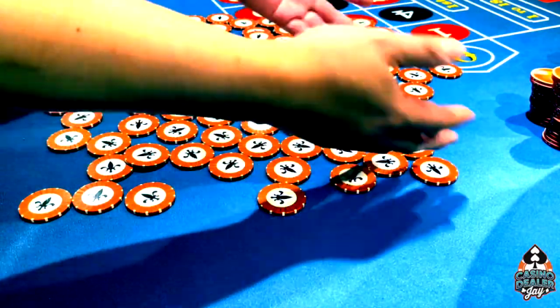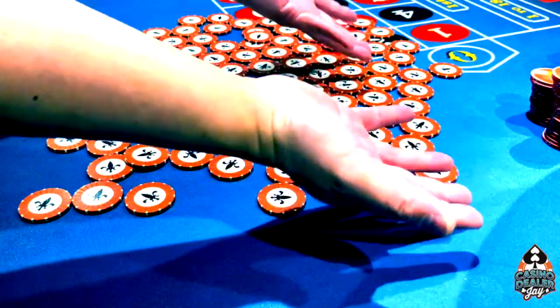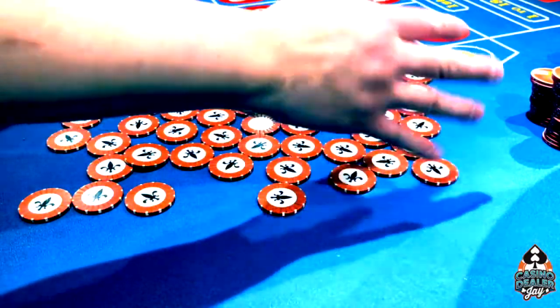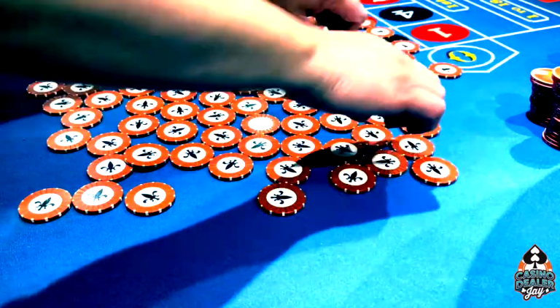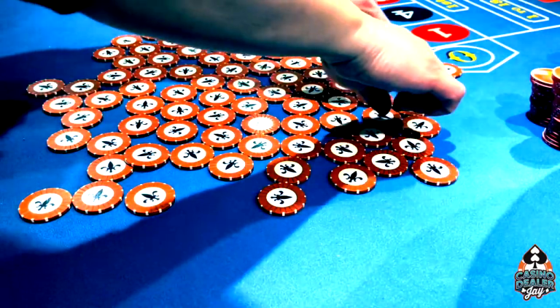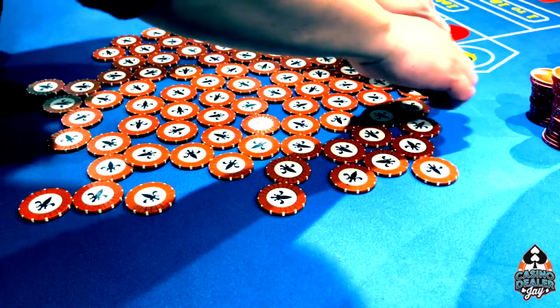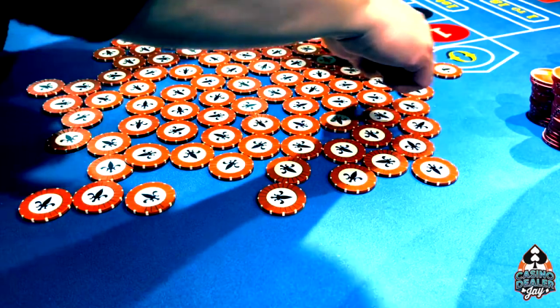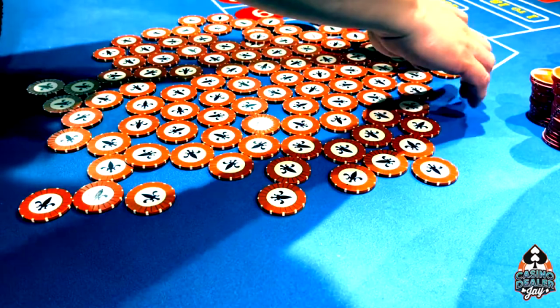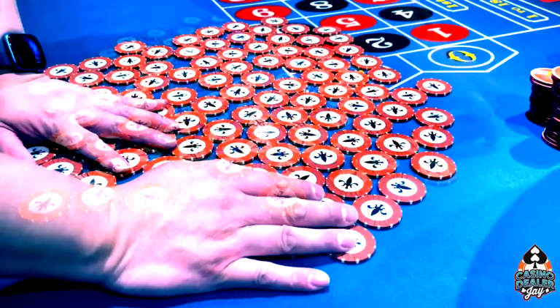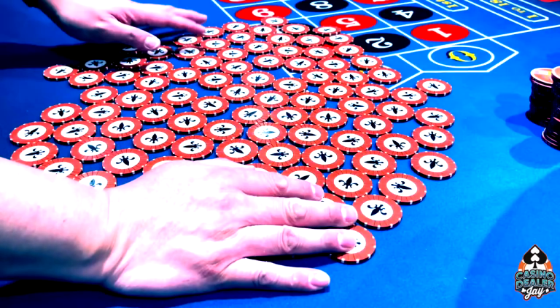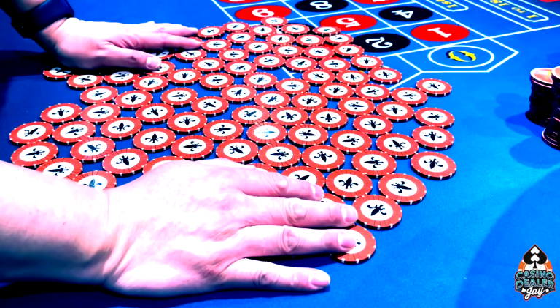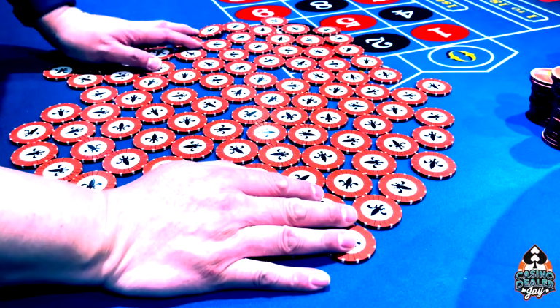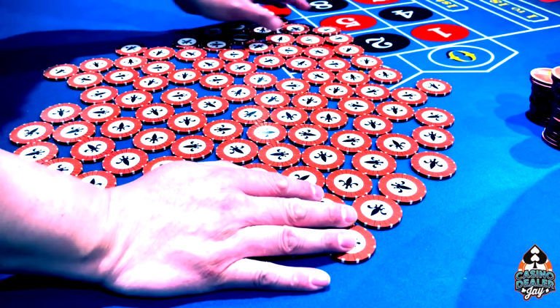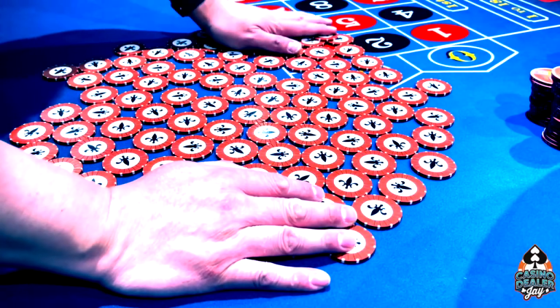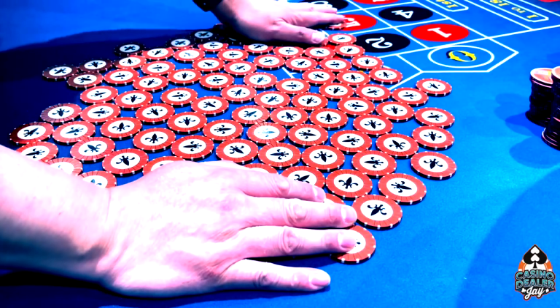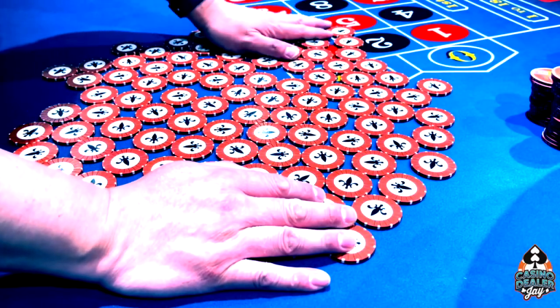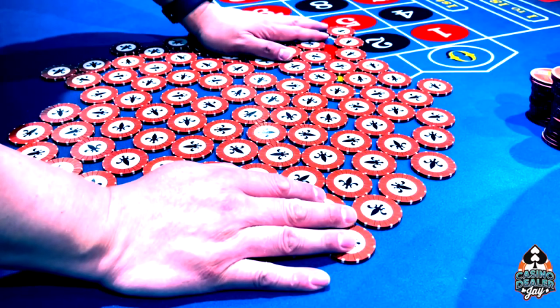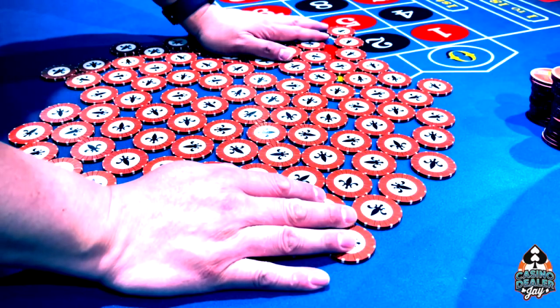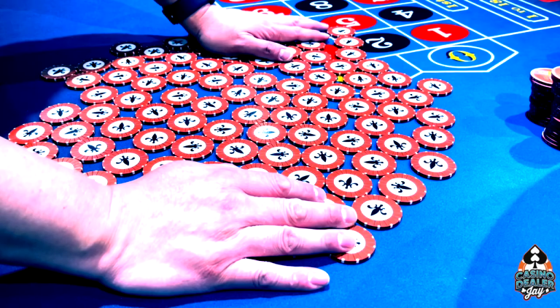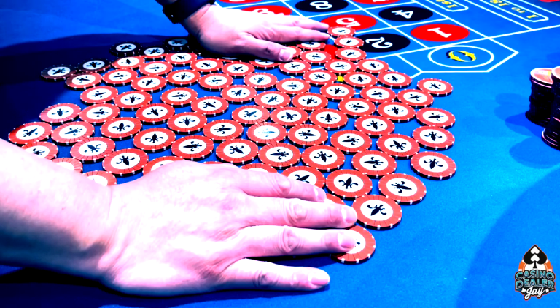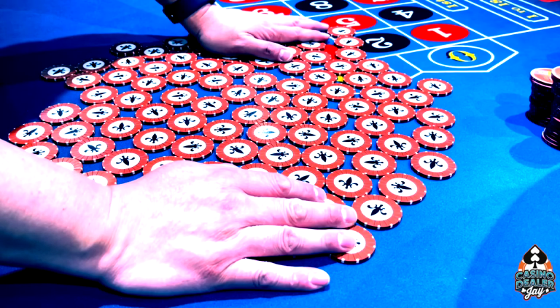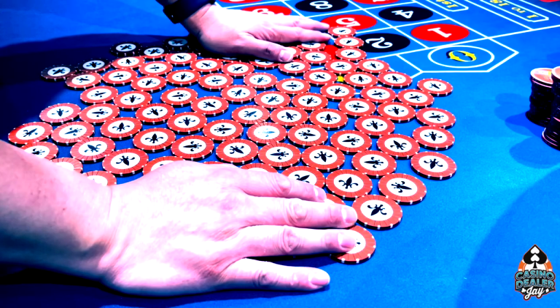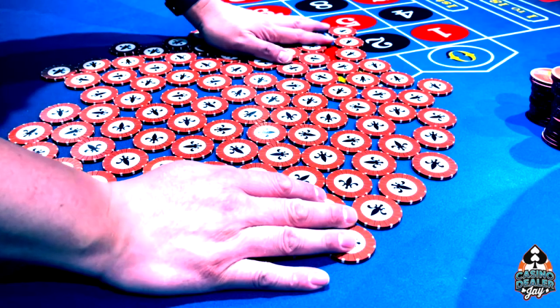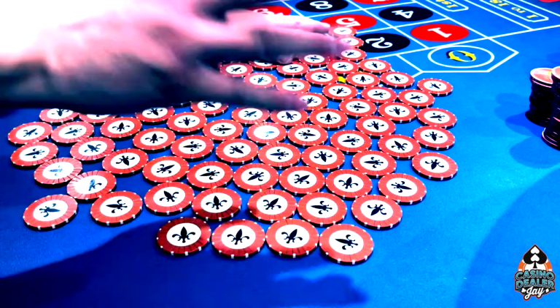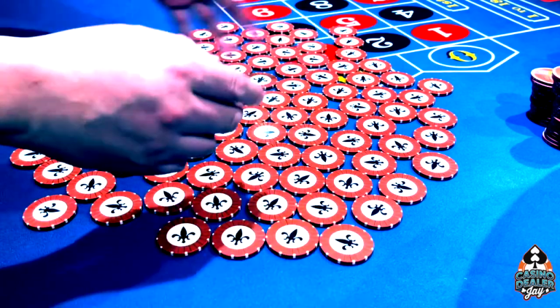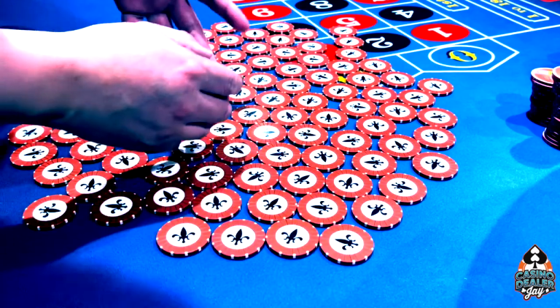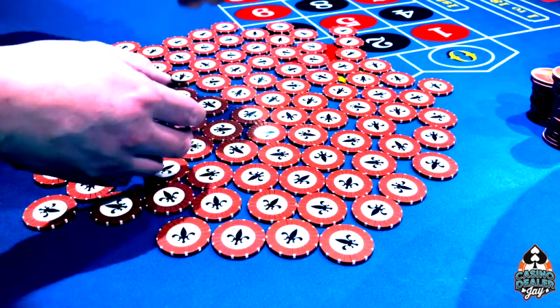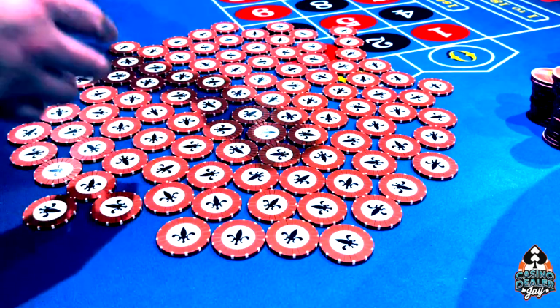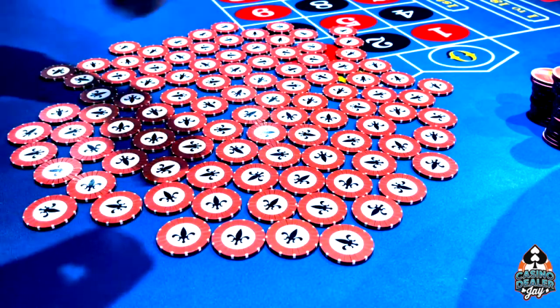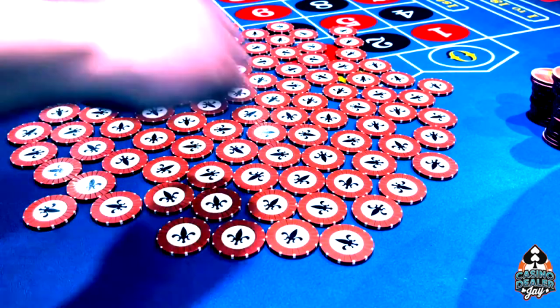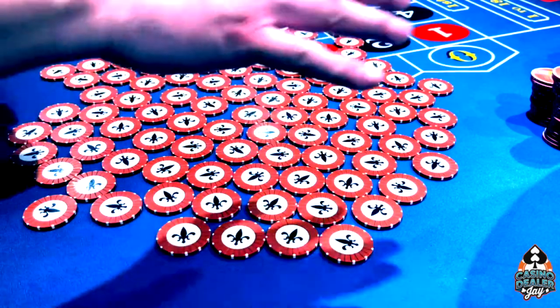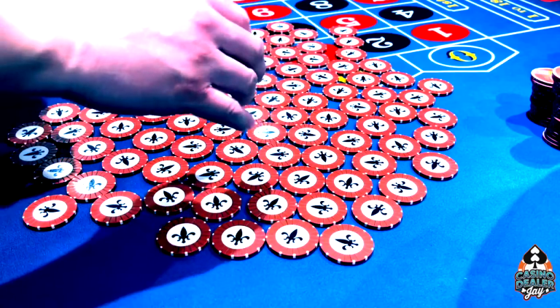Remember, don't turn your hands up. You want to keep your hands down whenever you're chipping. For me, when I'm chipping, I actually have the count in my head. The reason why is because I picked 20 exactly and then I can move on.